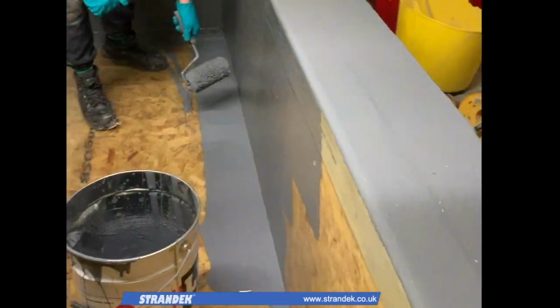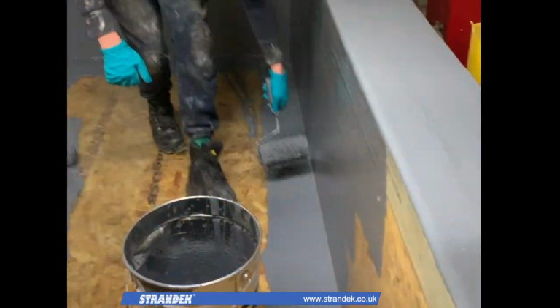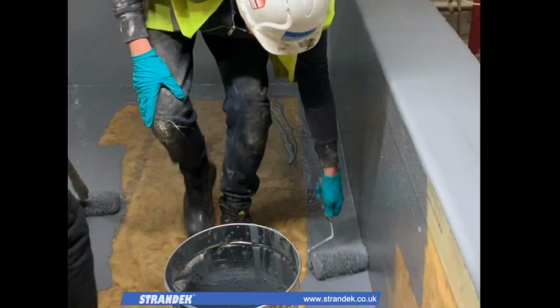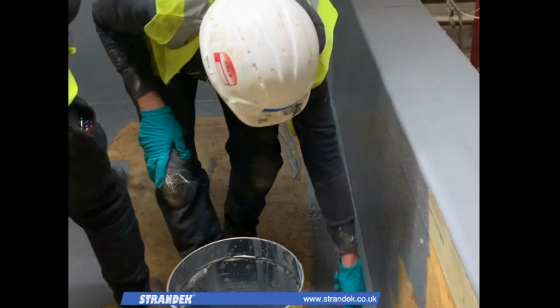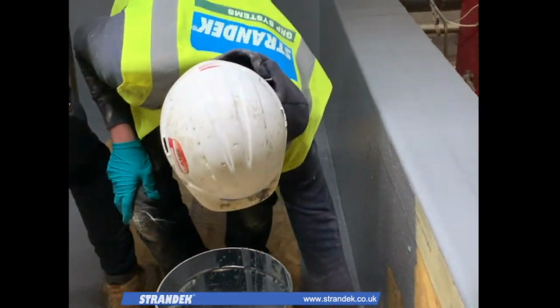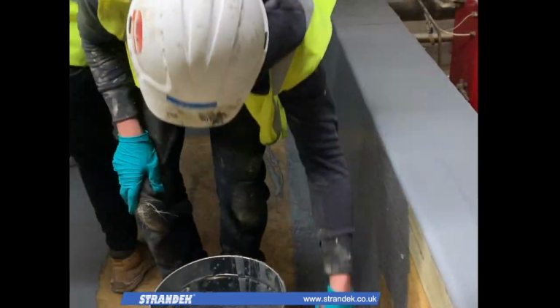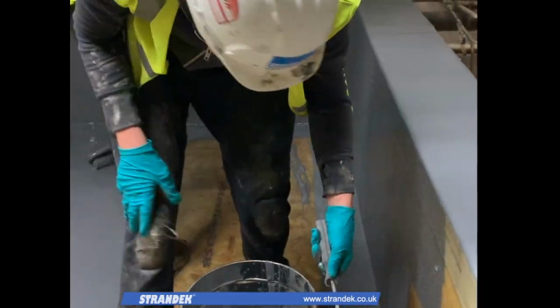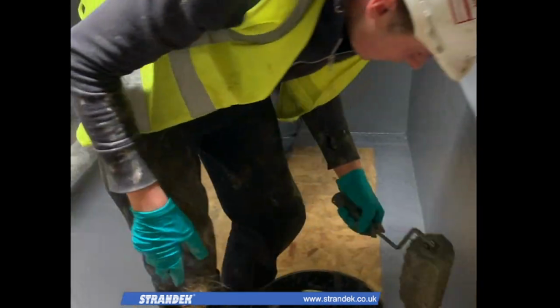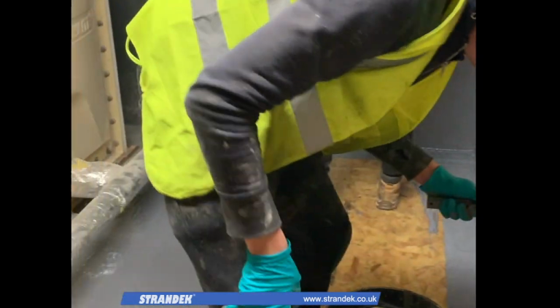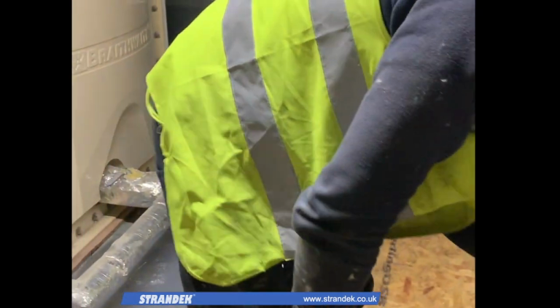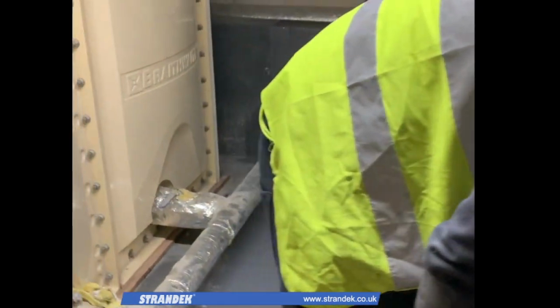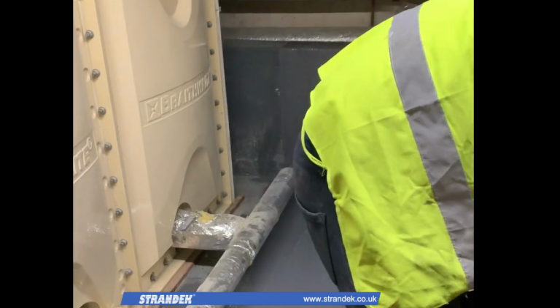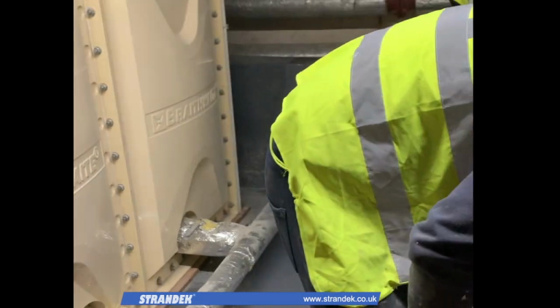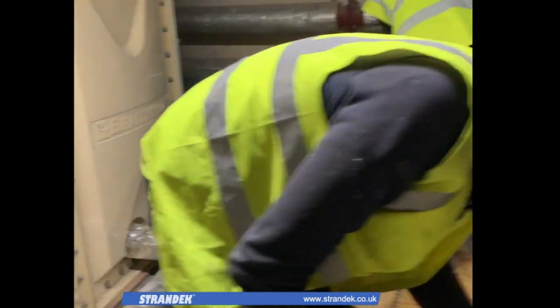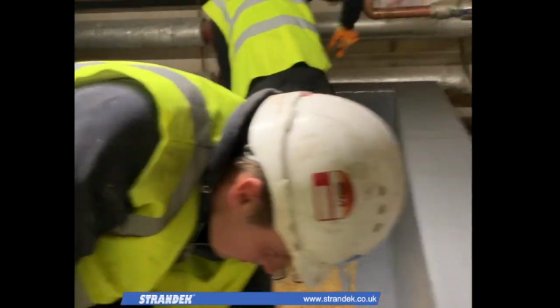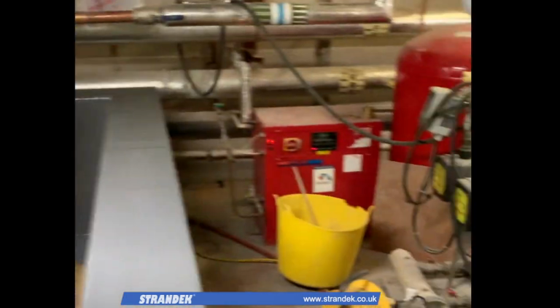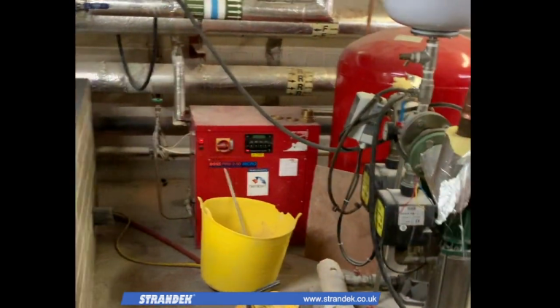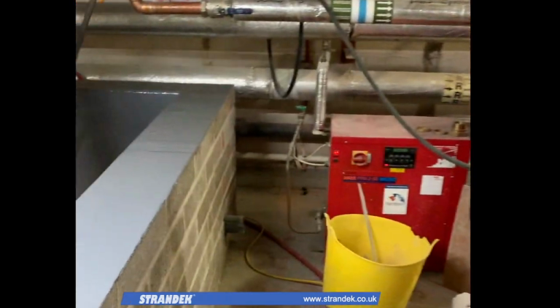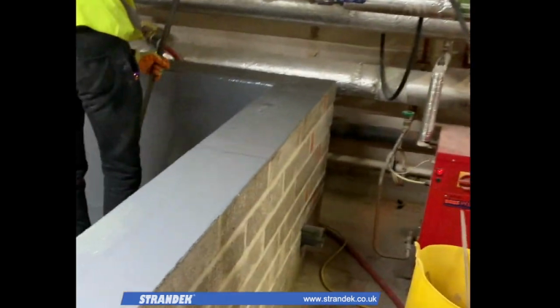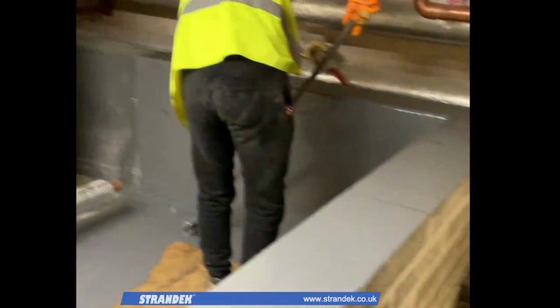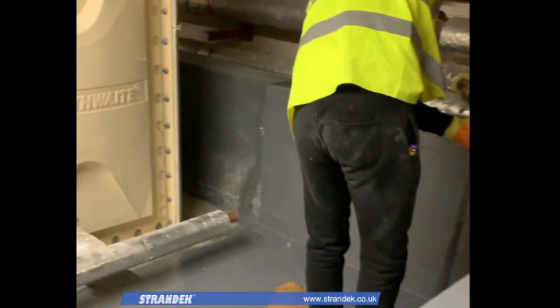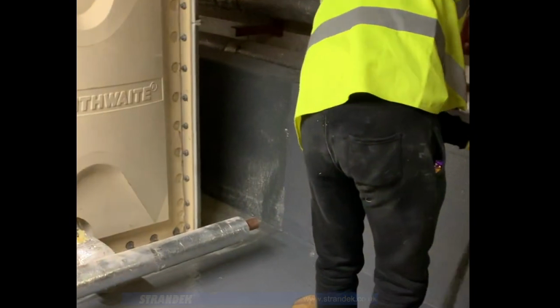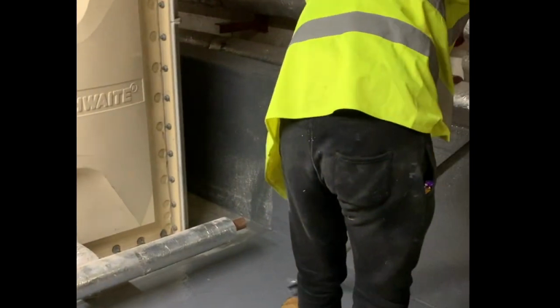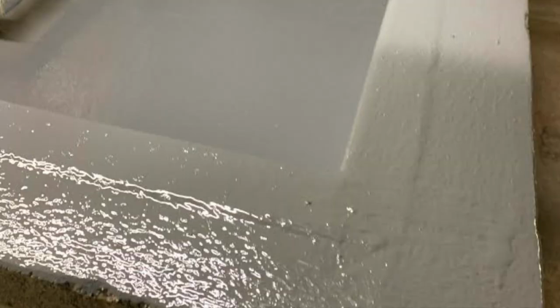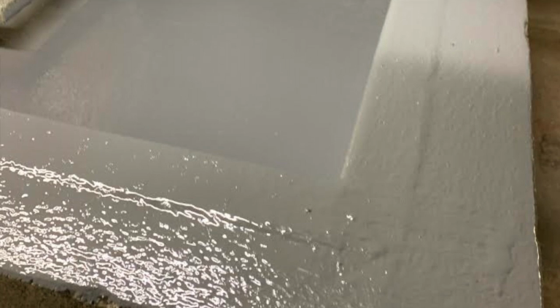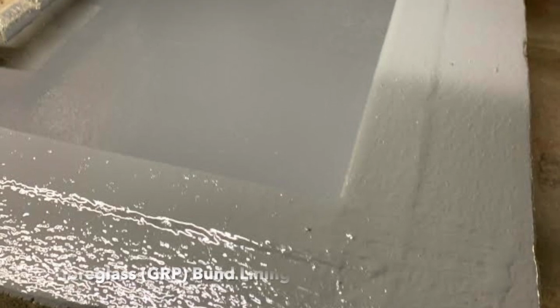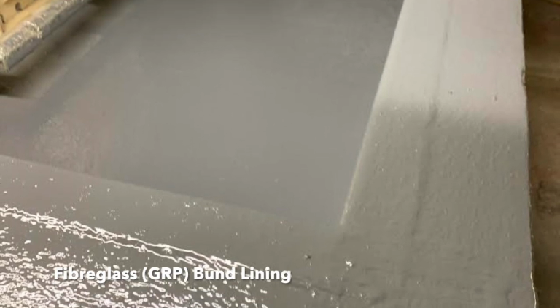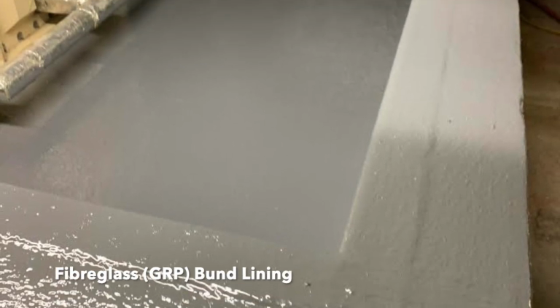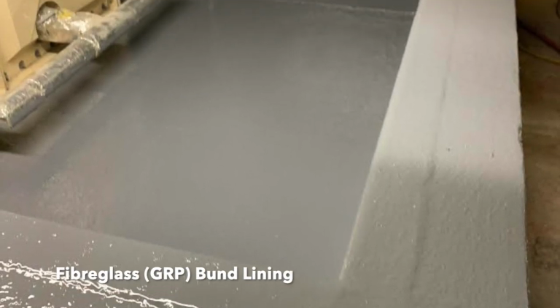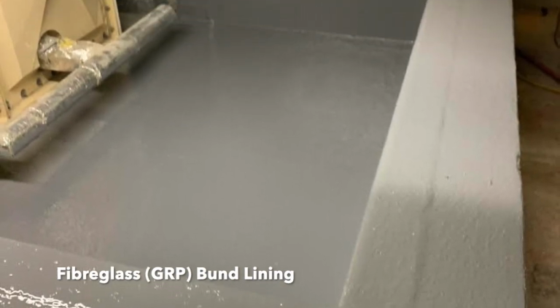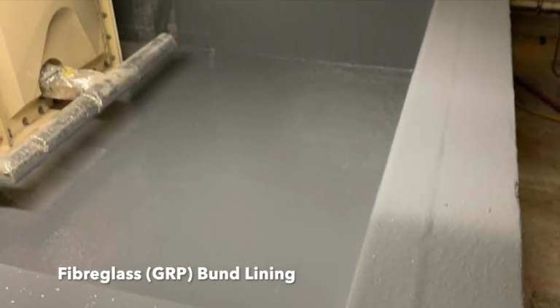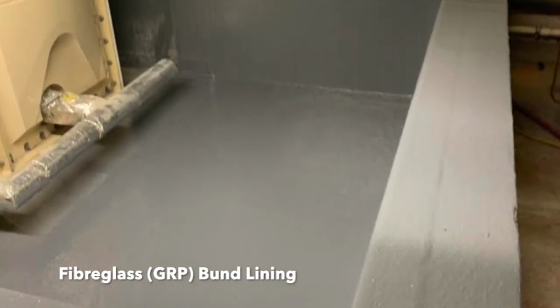To comply with HSC regulations on secondary containment, bunds should be both chemically inert and fully impervious to liquids contained within primary storage tanks, which makes GRP an excellent choice.